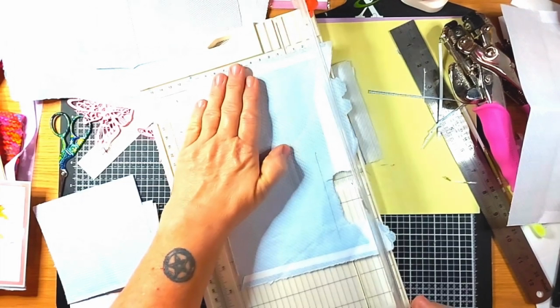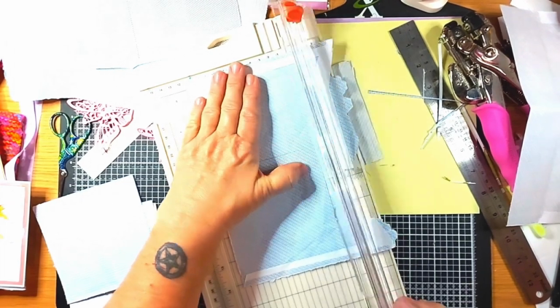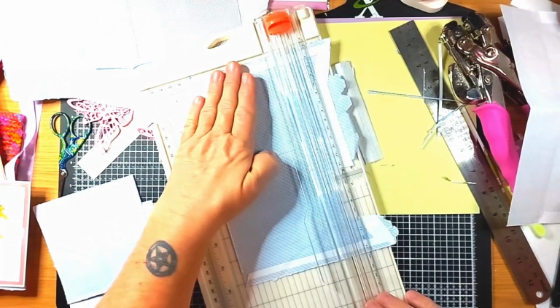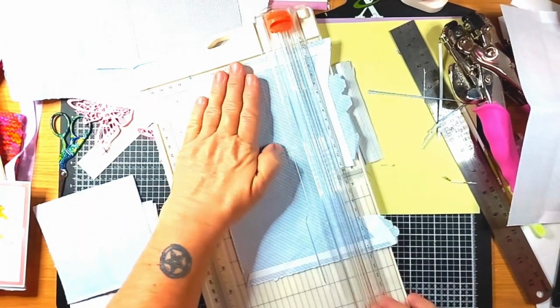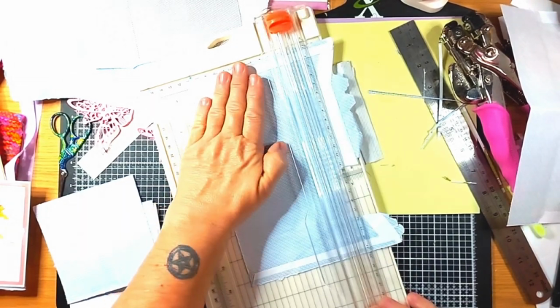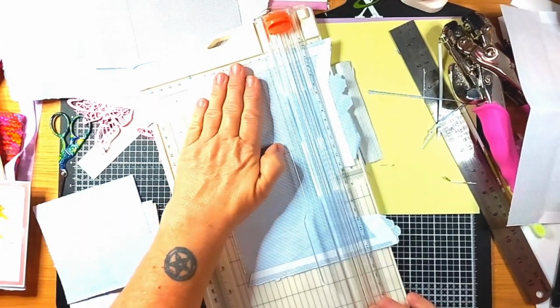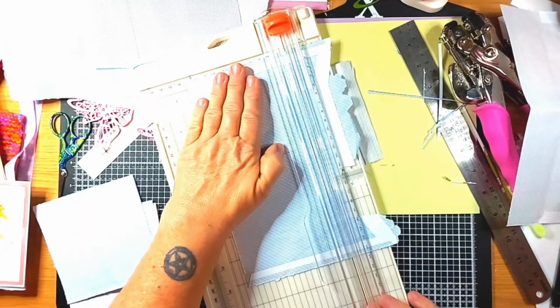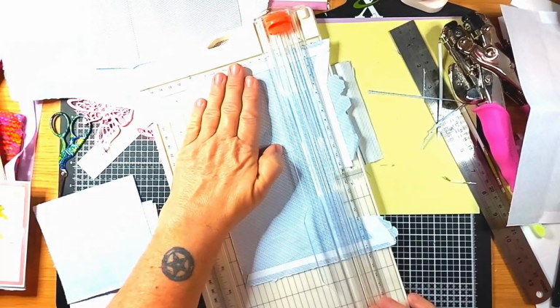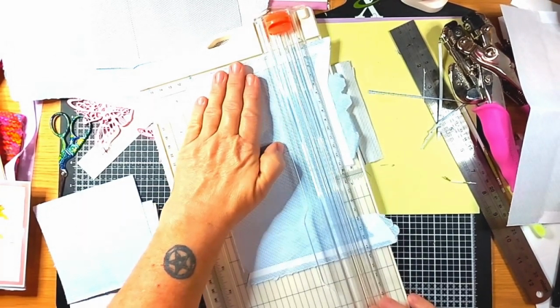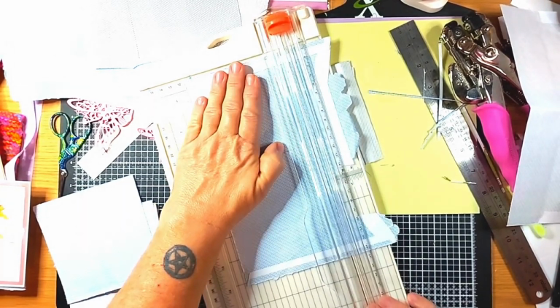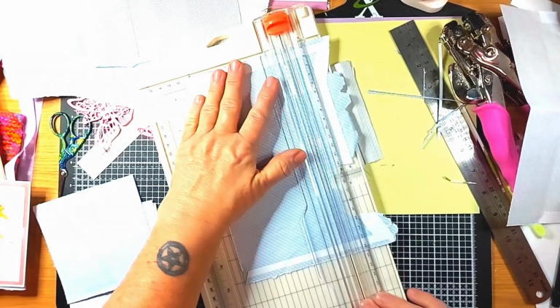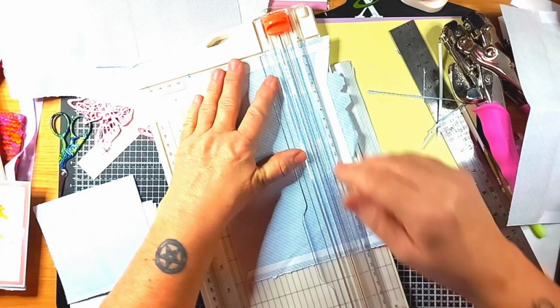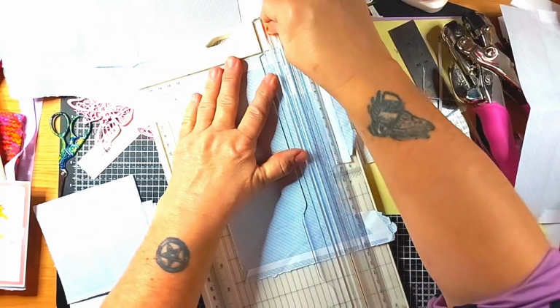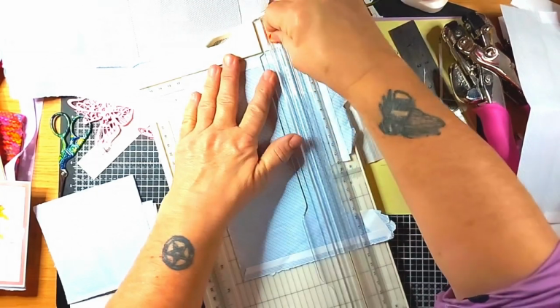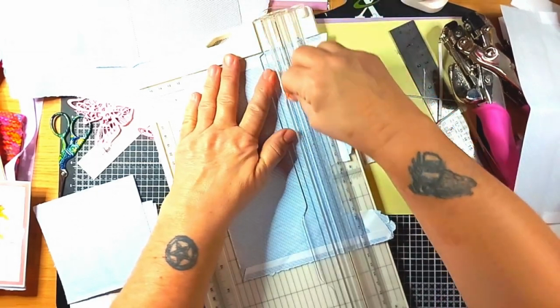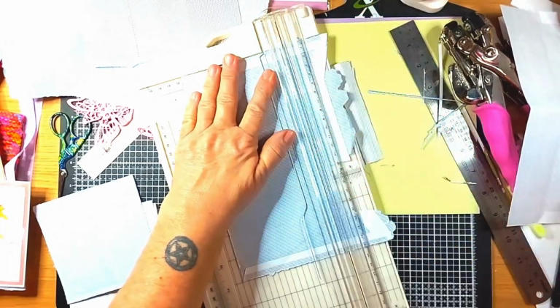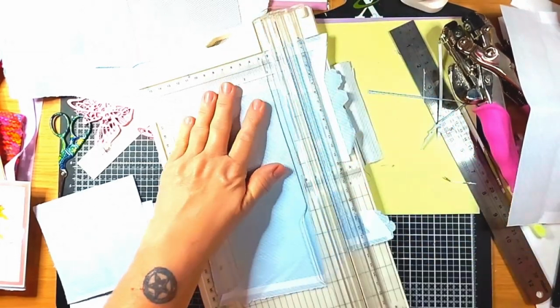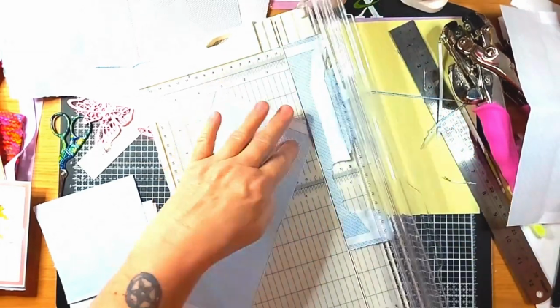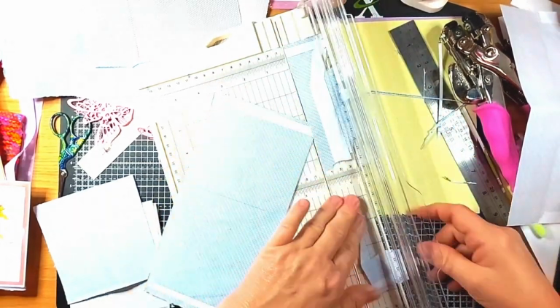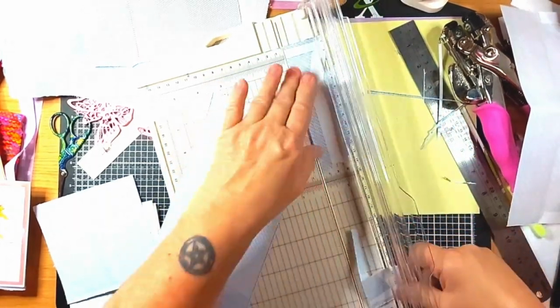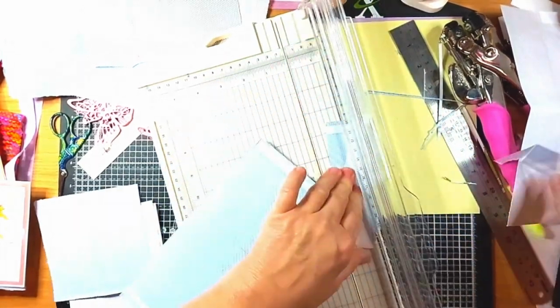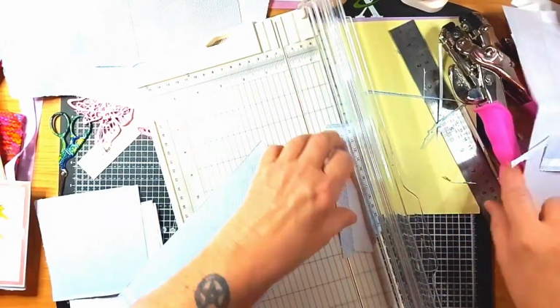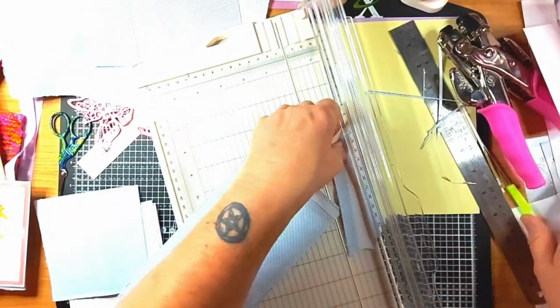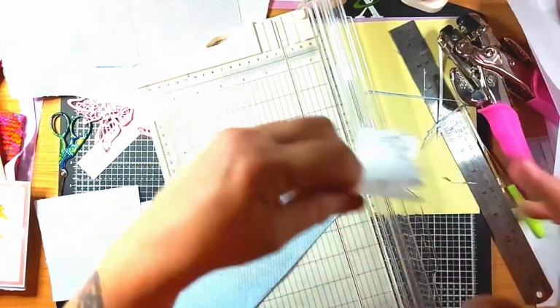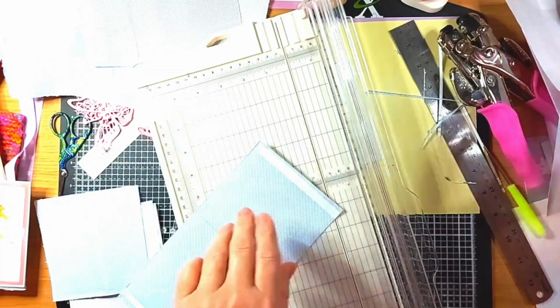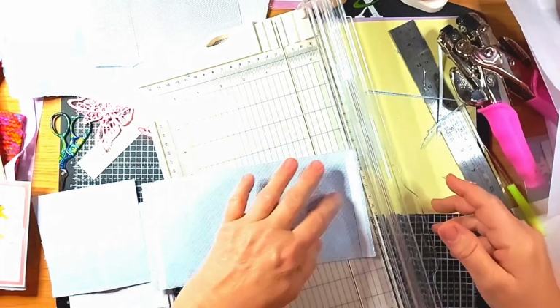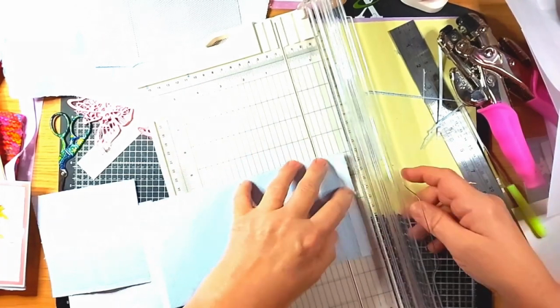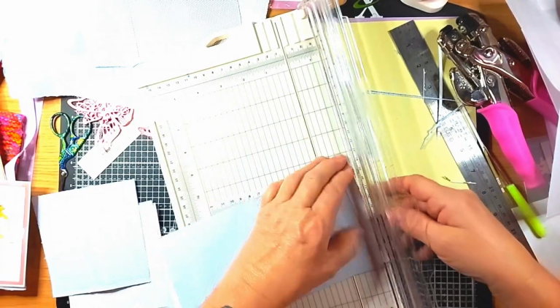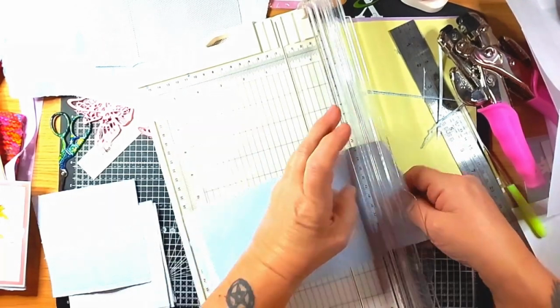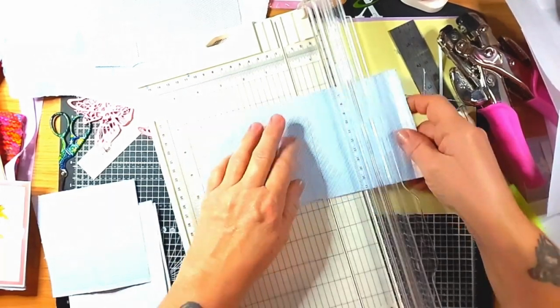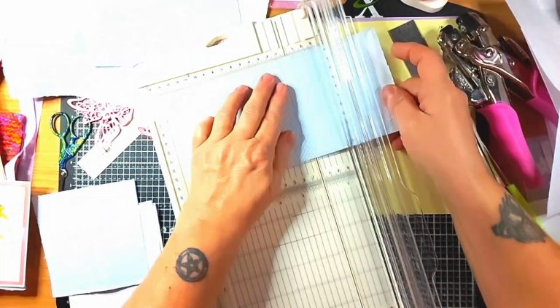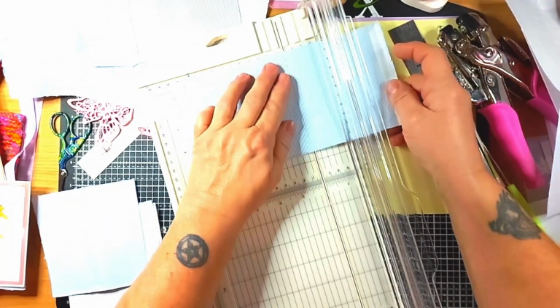I've lost my line - where's my line? Oh, there we go. All those bits can go in that pile.